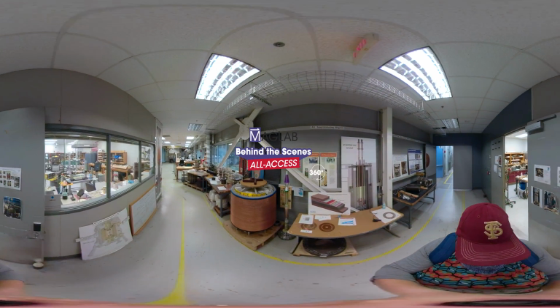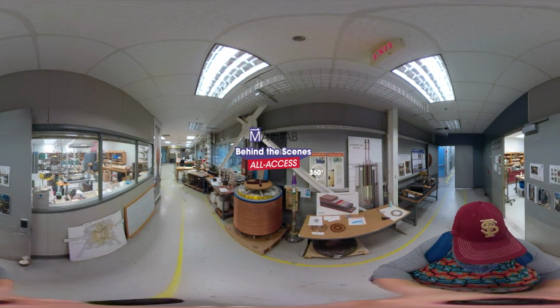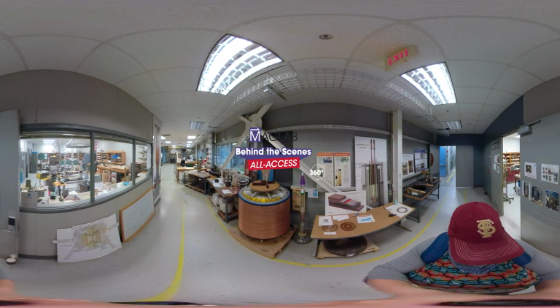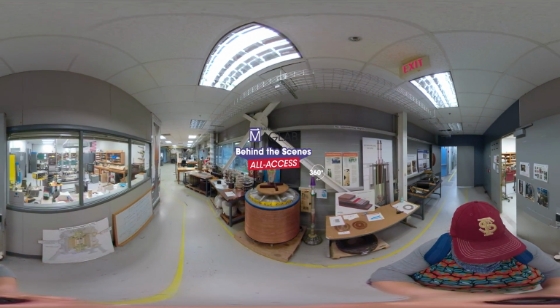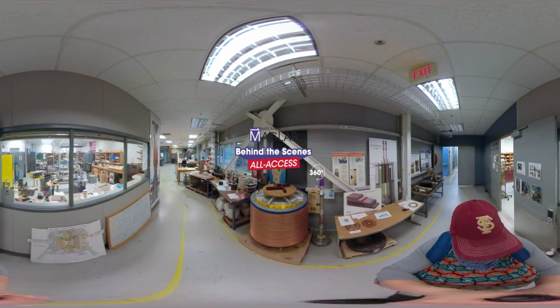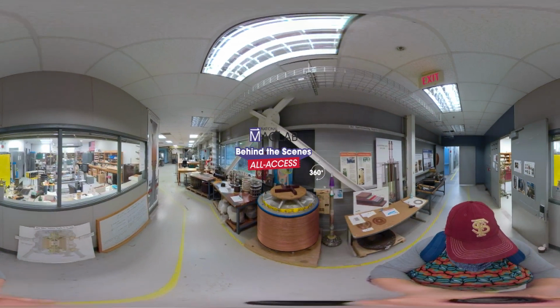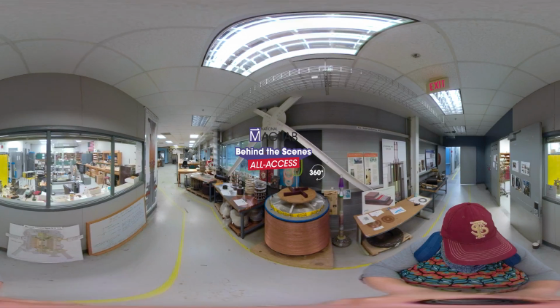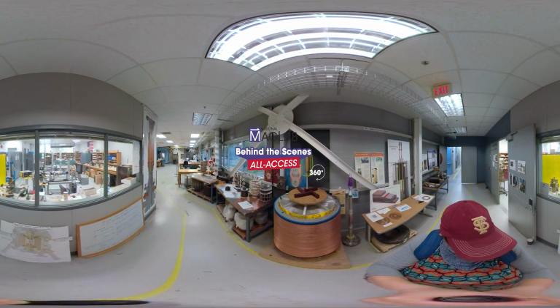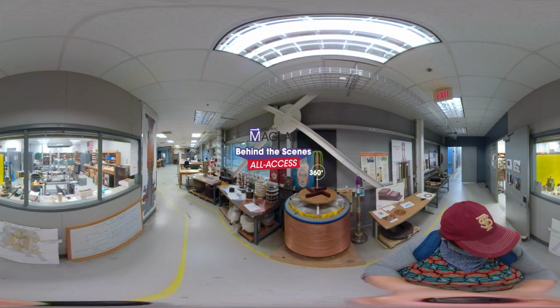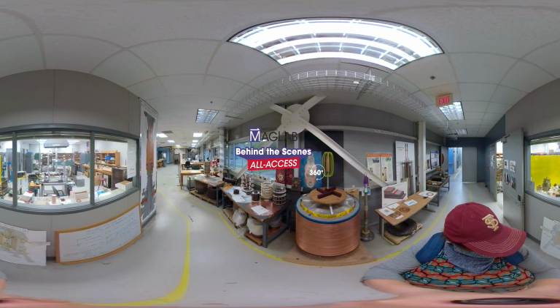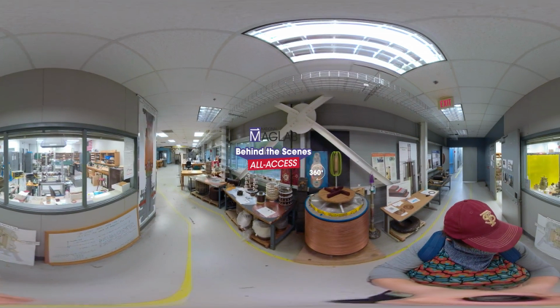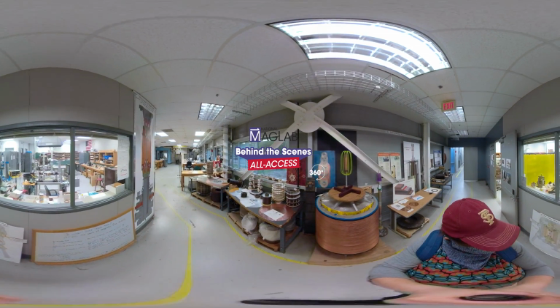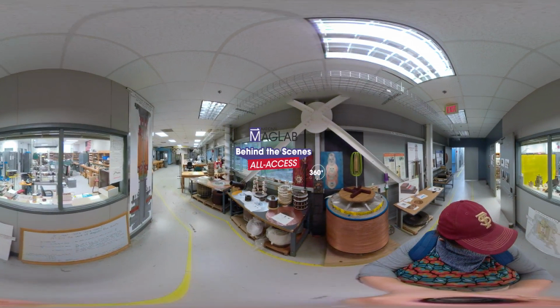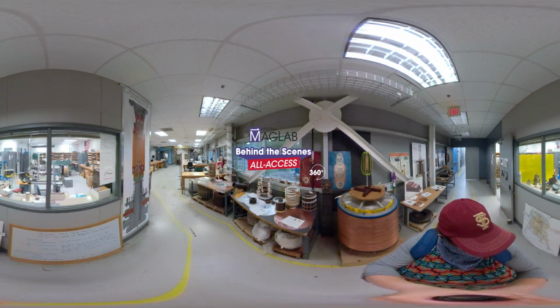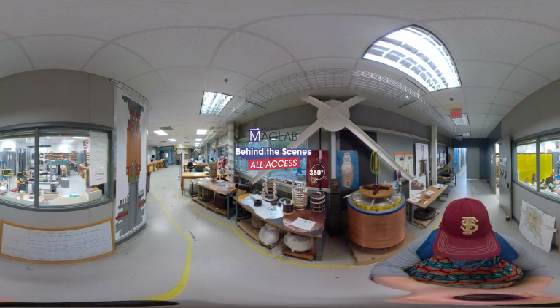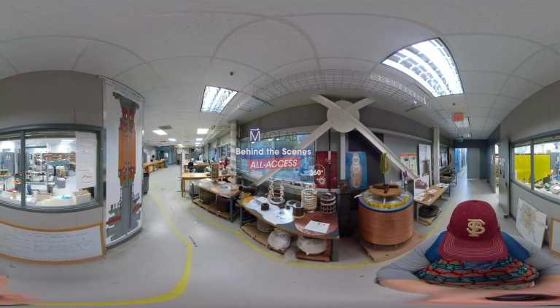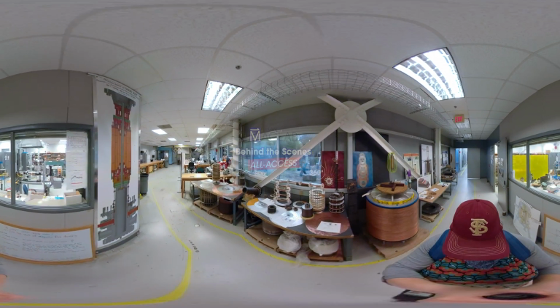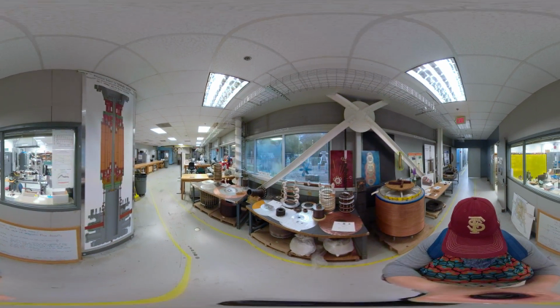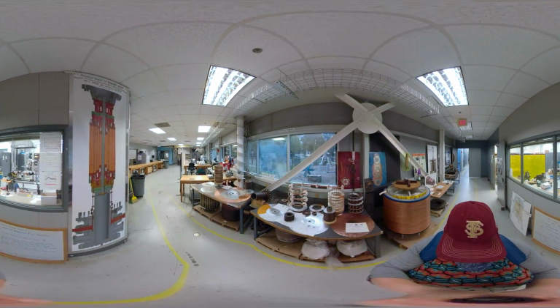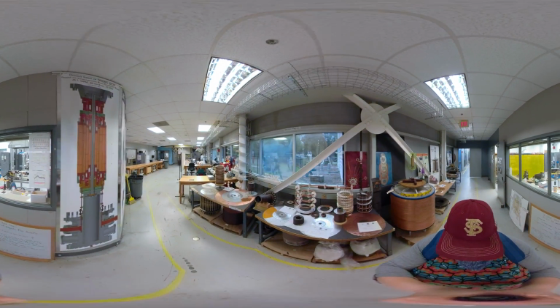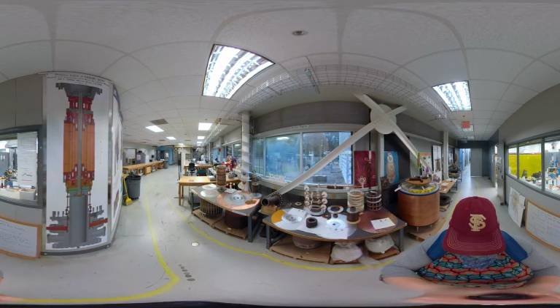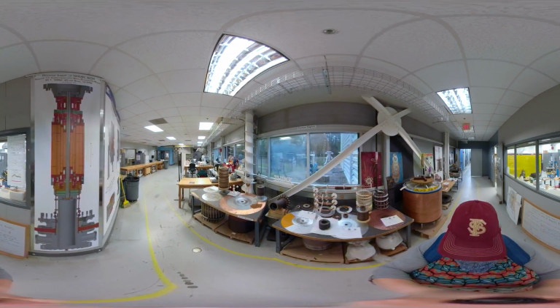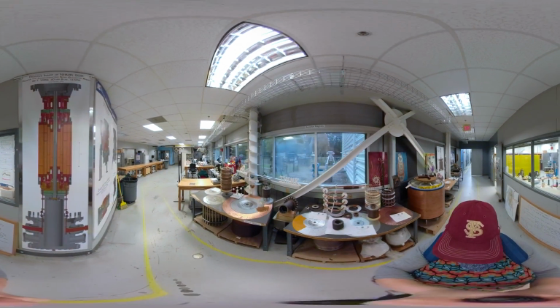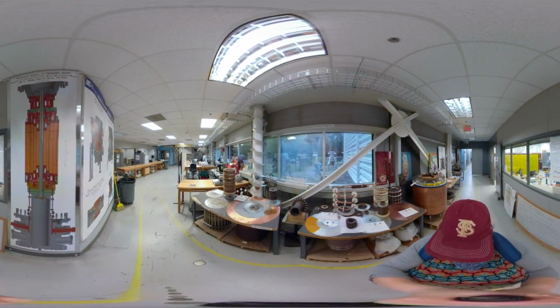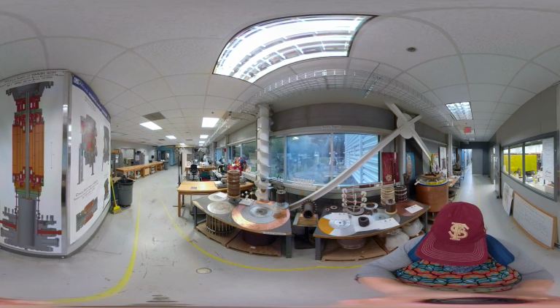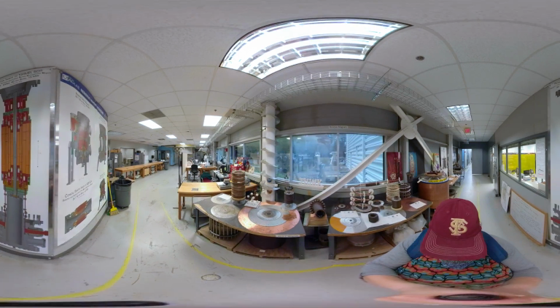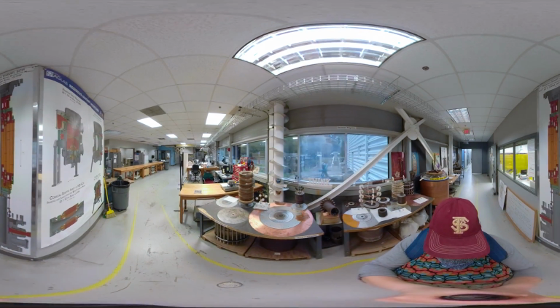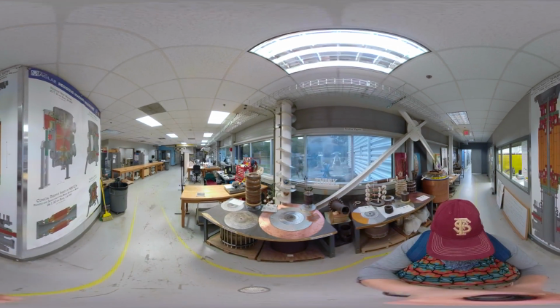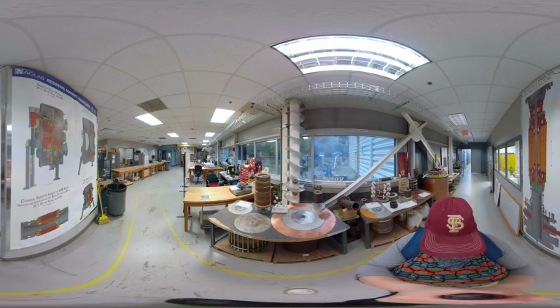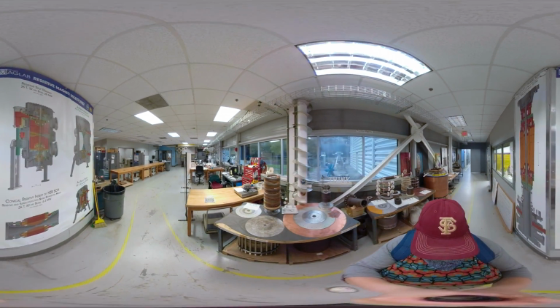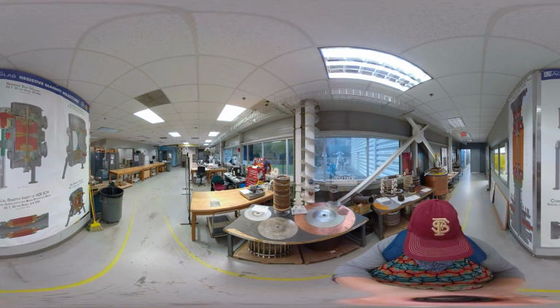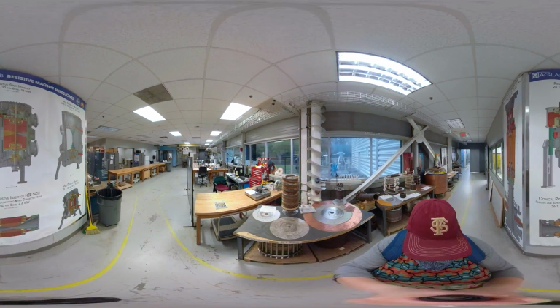At the MagLab, we don't just use the world's most powerful magnets to conduct research — we design and build them. Here, we're in the MagLab's magnet-making areas.